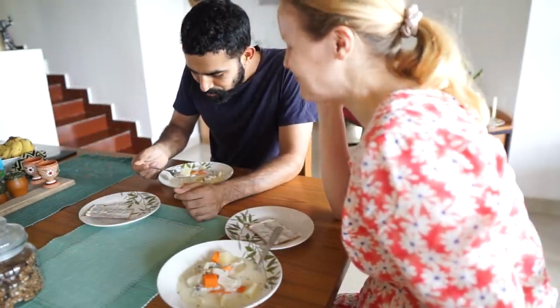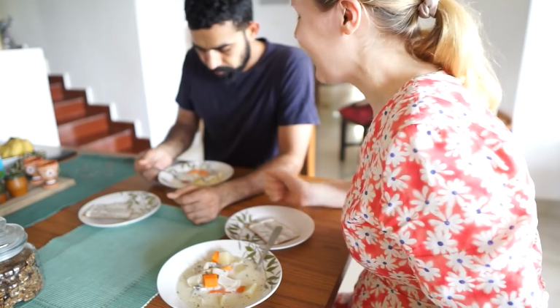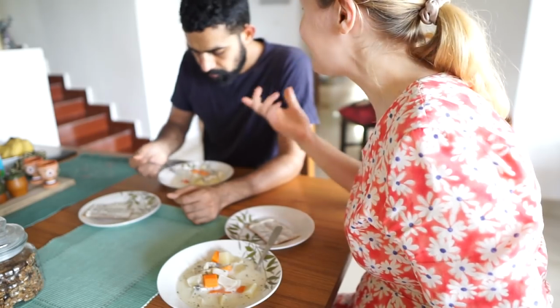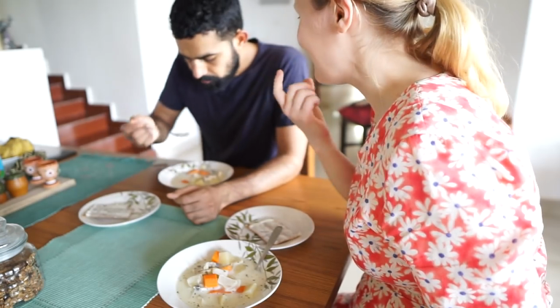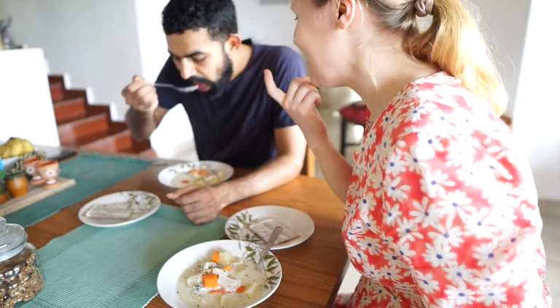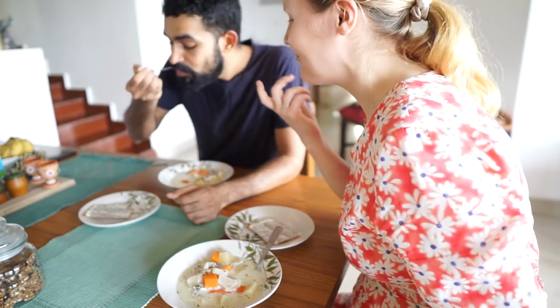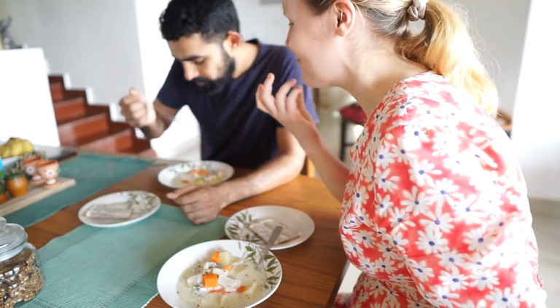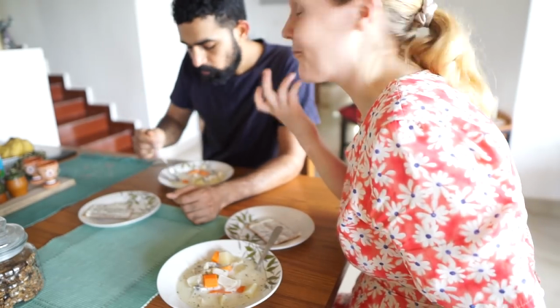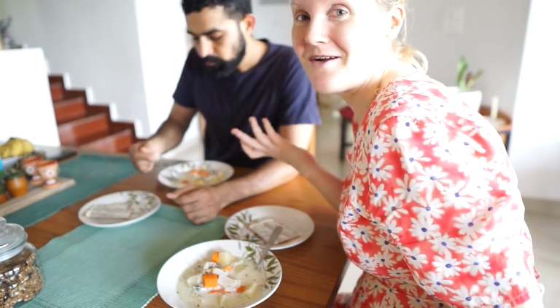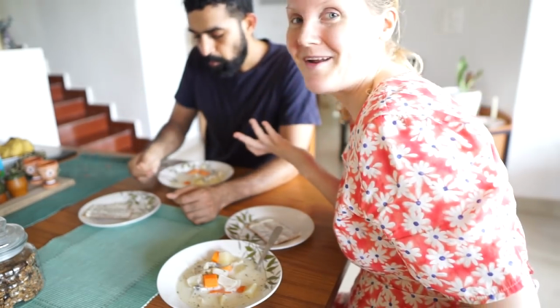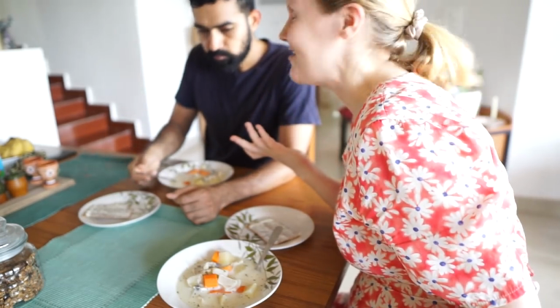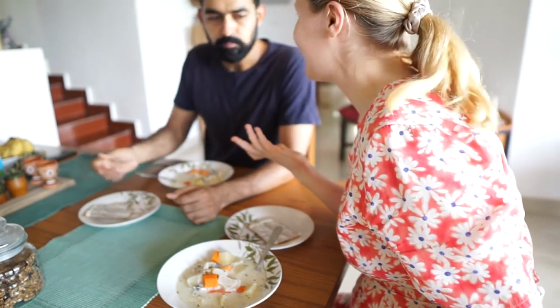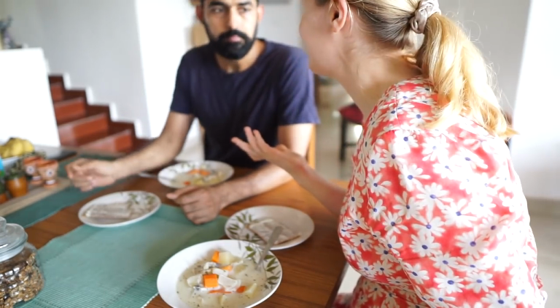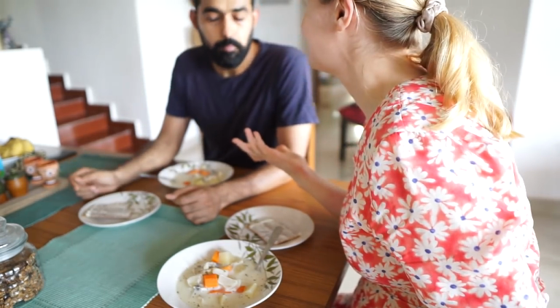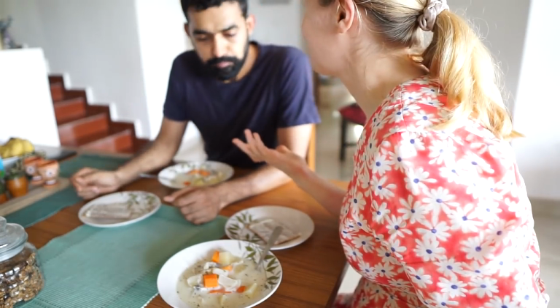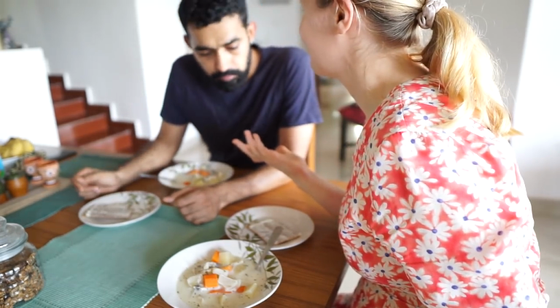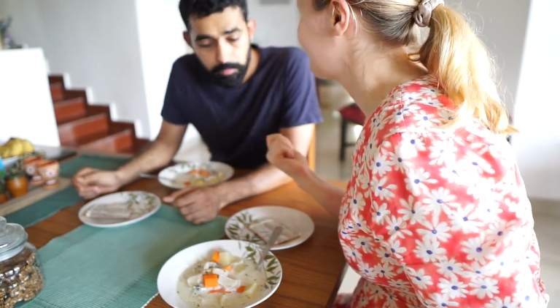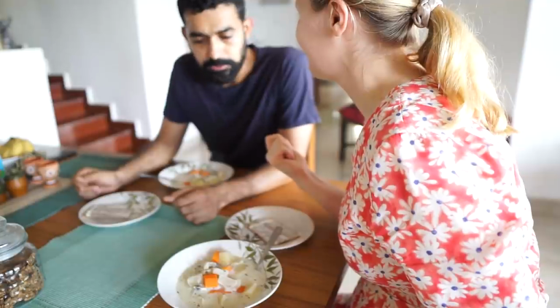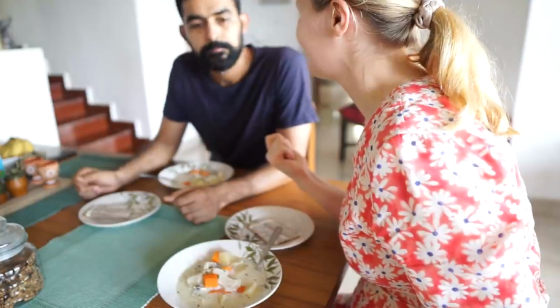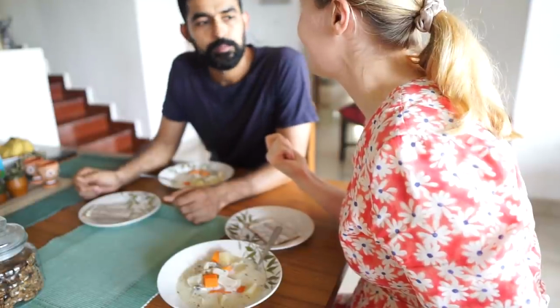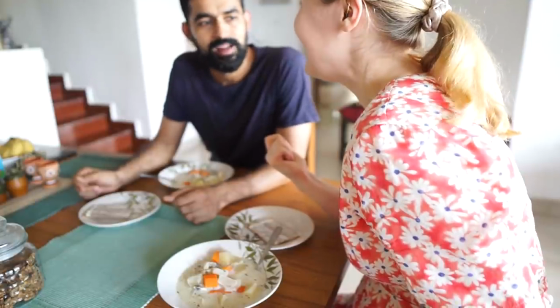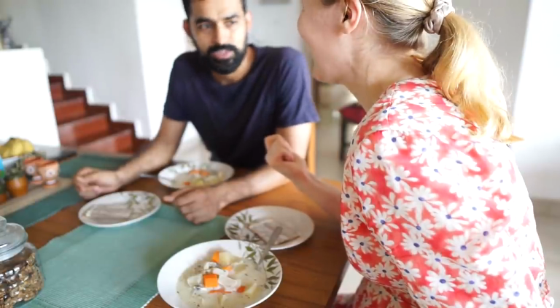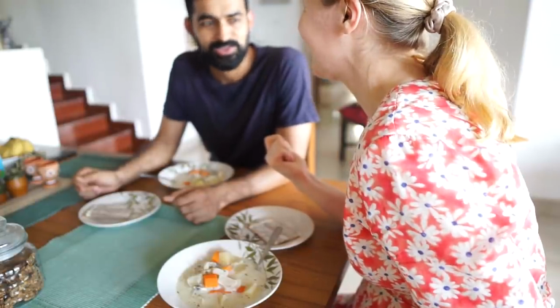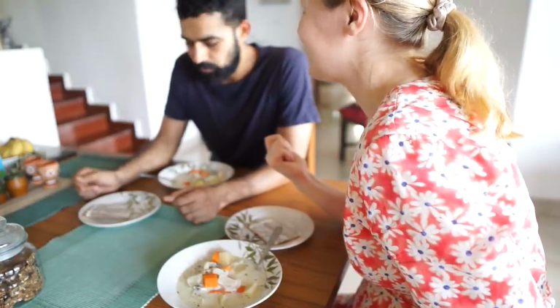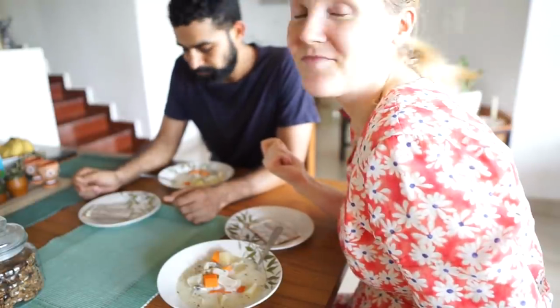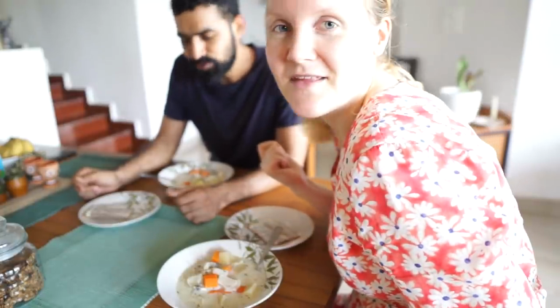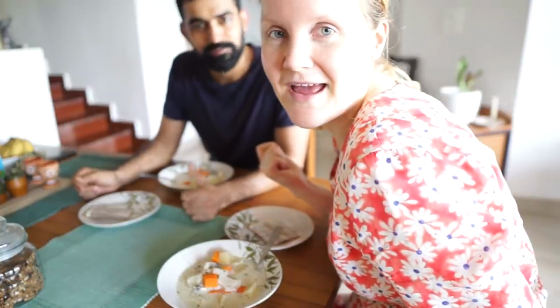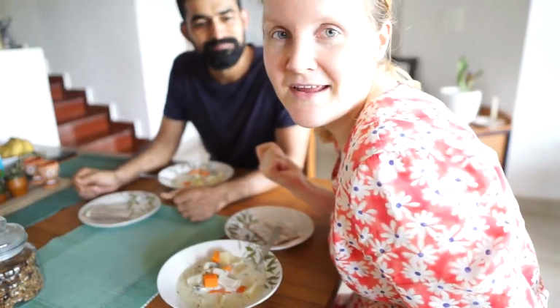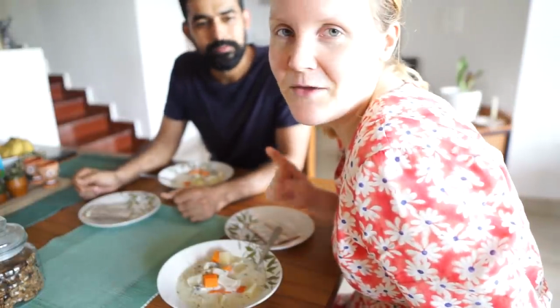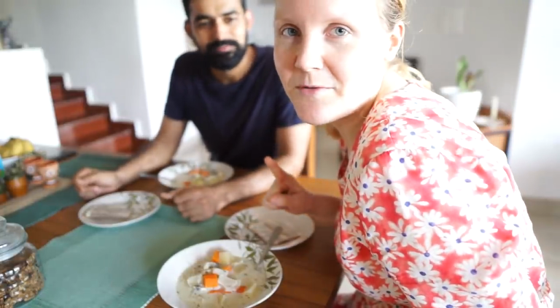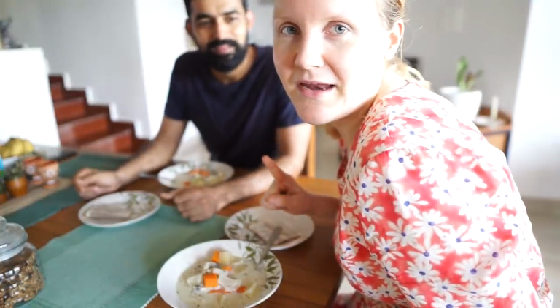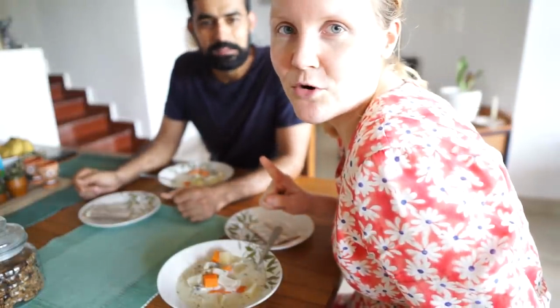At least you get the idea of how rye tastes. He will not be getting more.